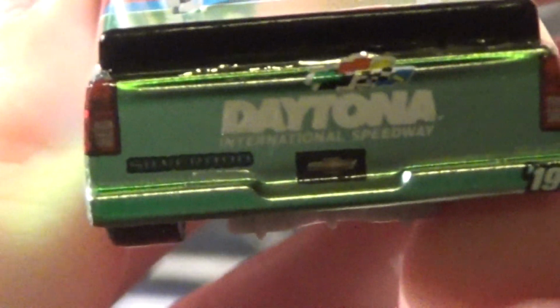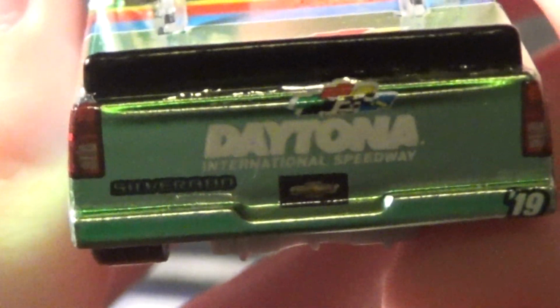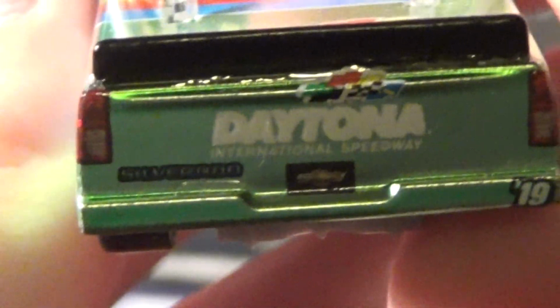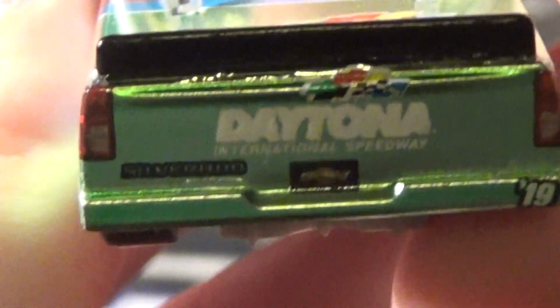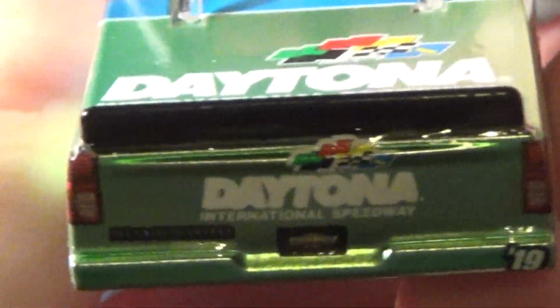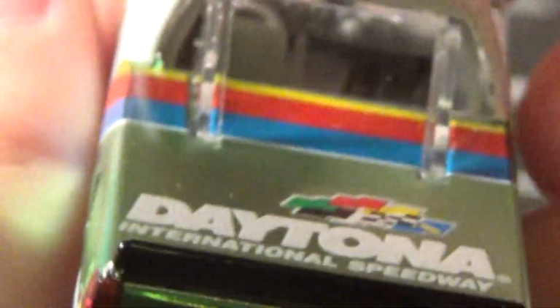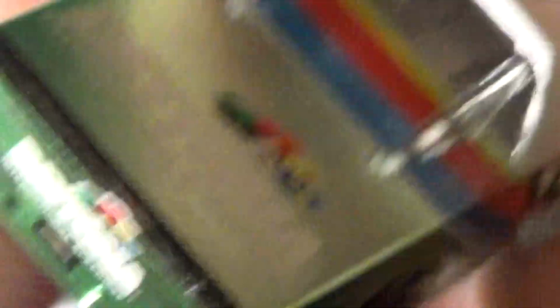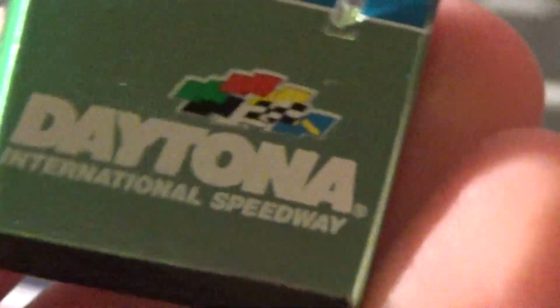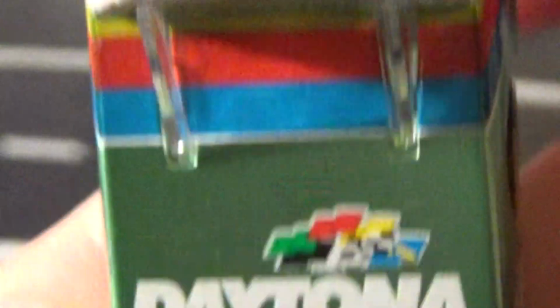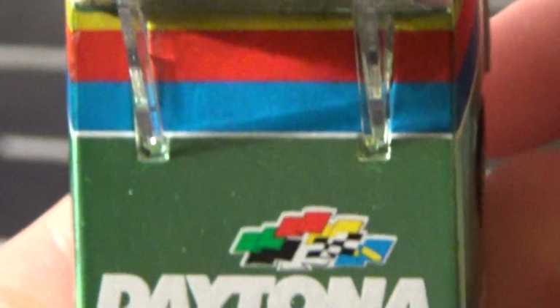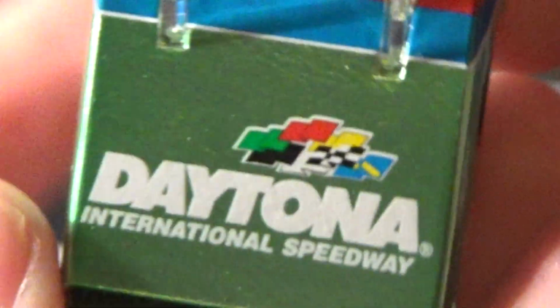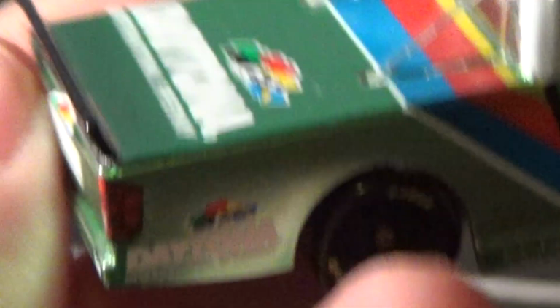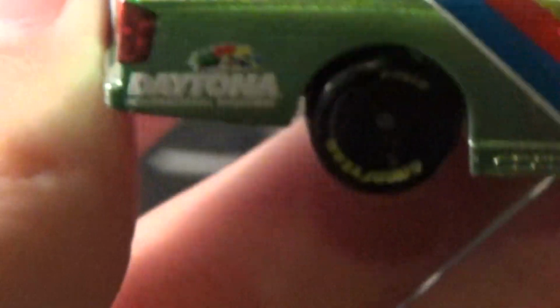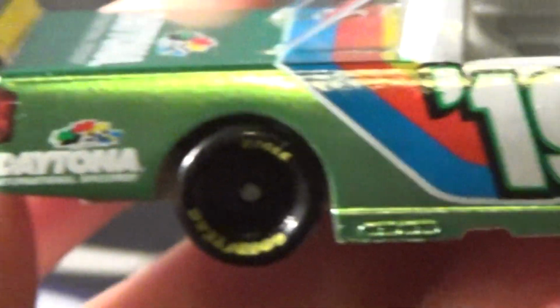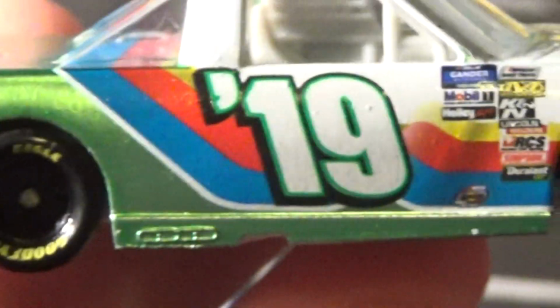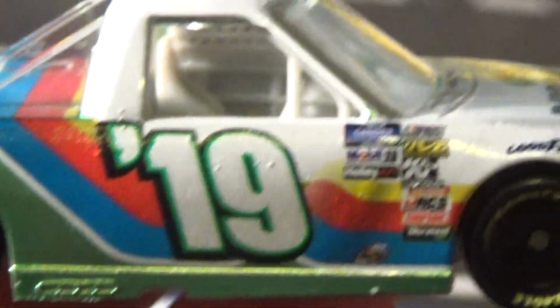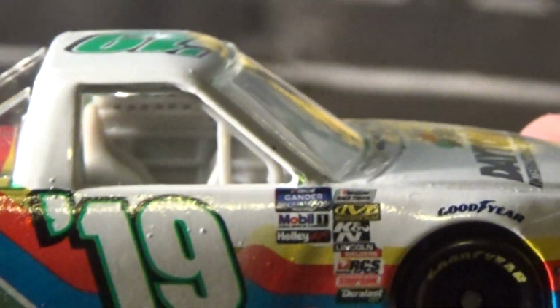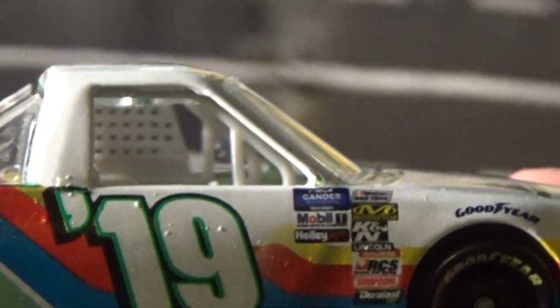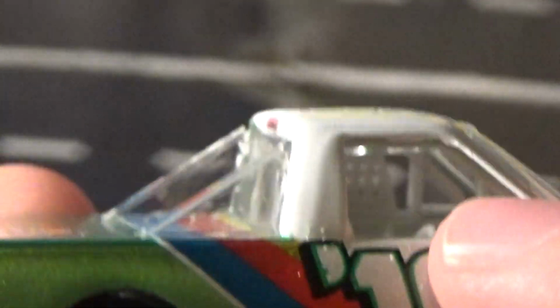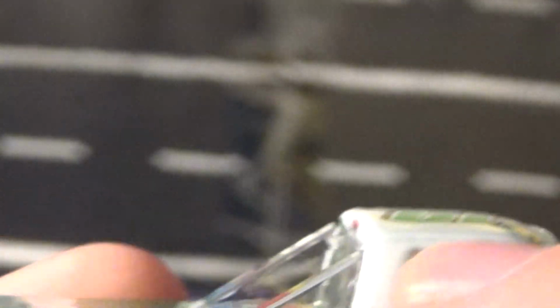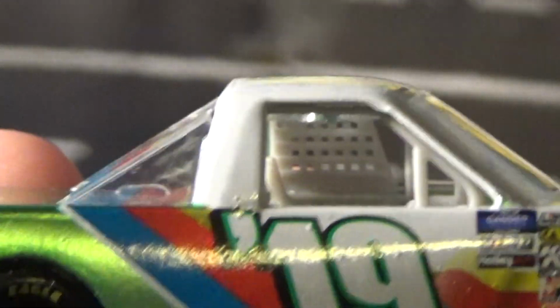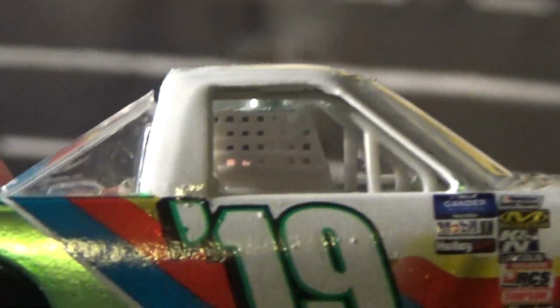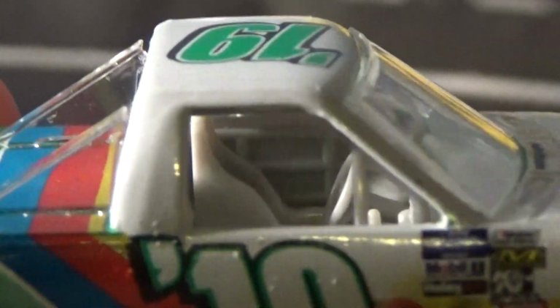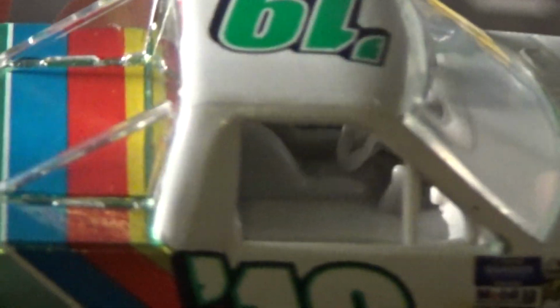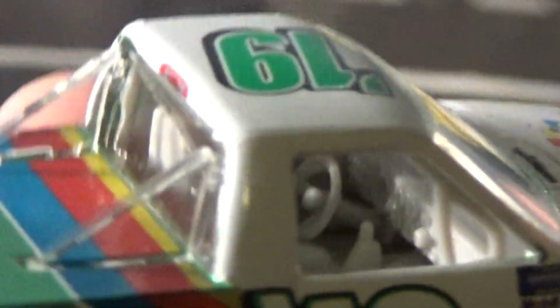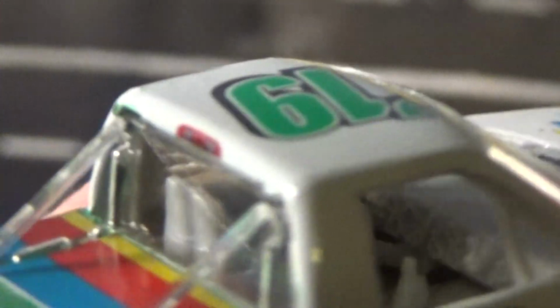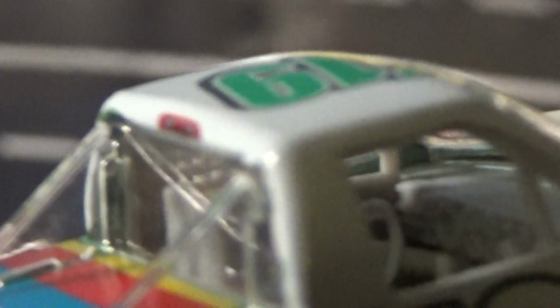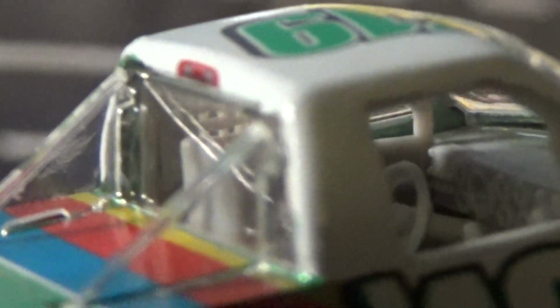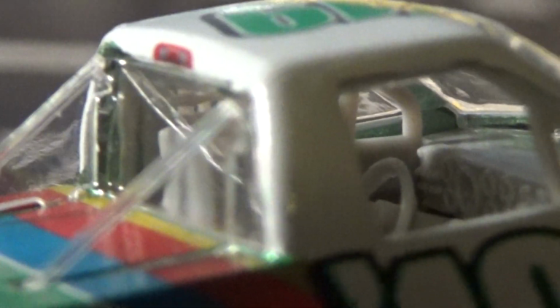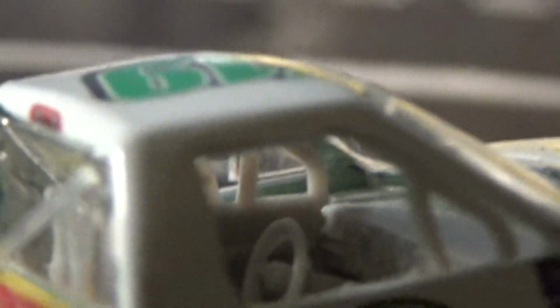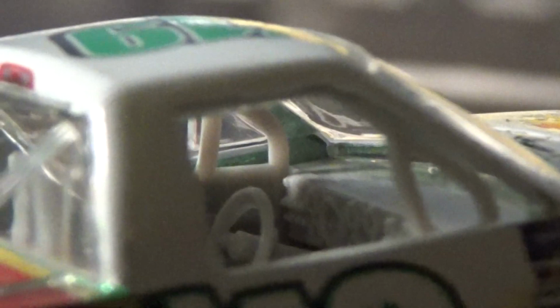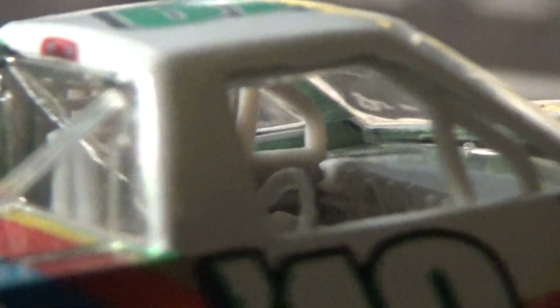Daytona International Speedway, Silverado, Daytona International Speedway on the trunk — same stuff along the other side. No side window, which I'm glad they did not put in. Very, very realistic.